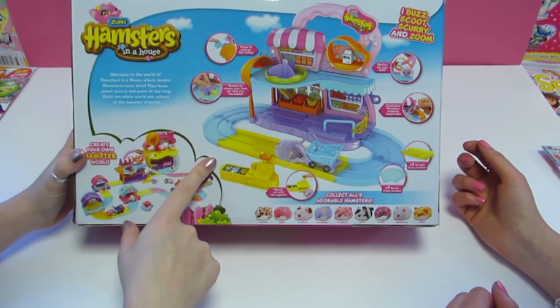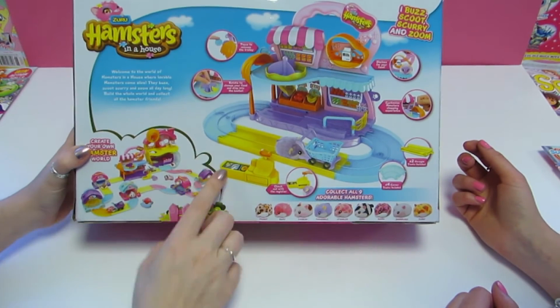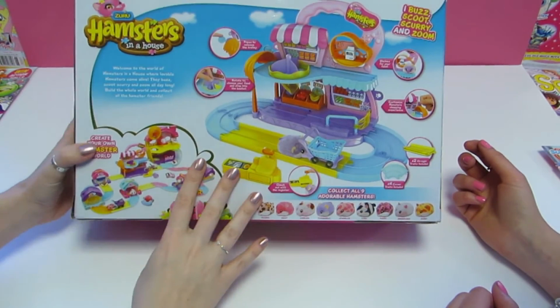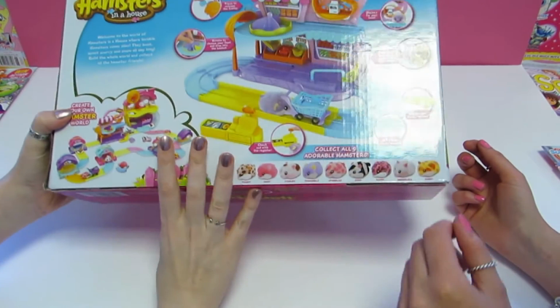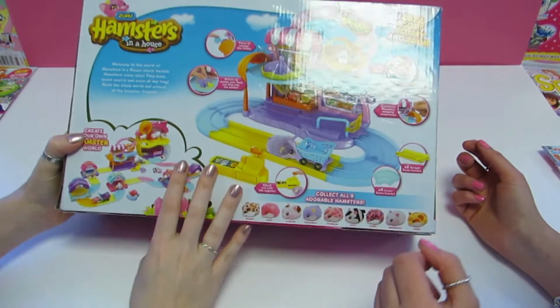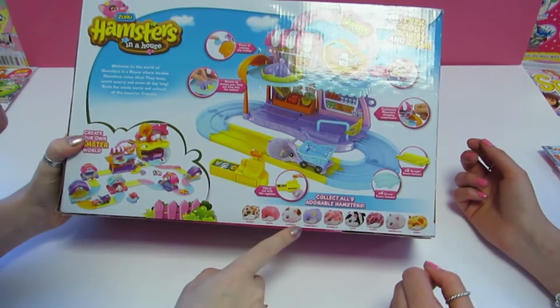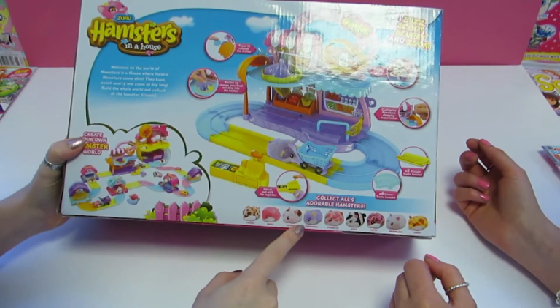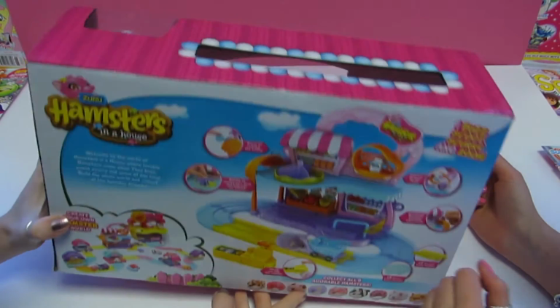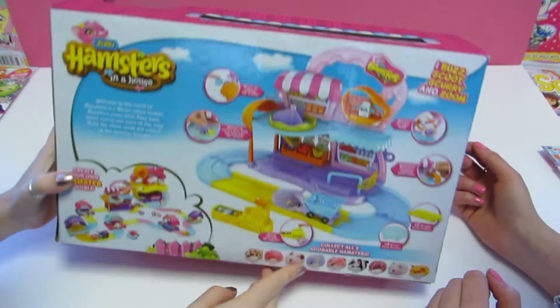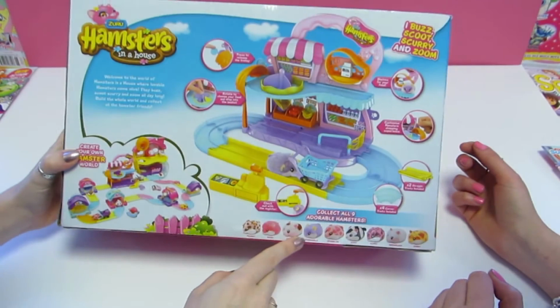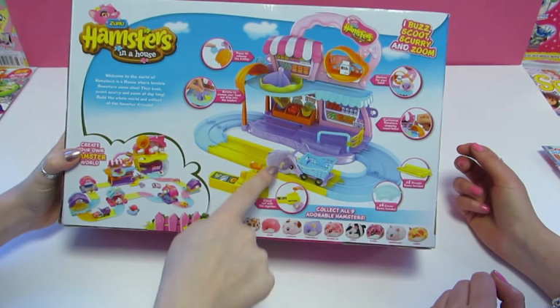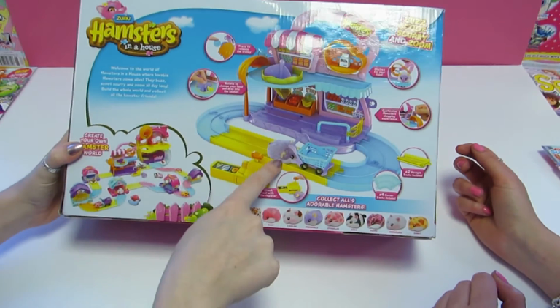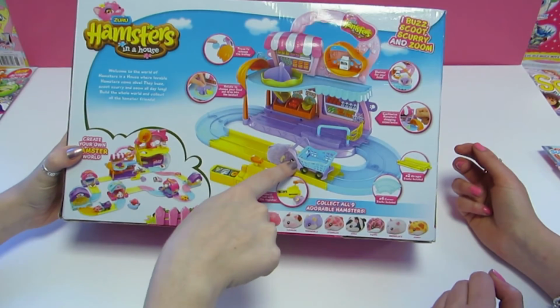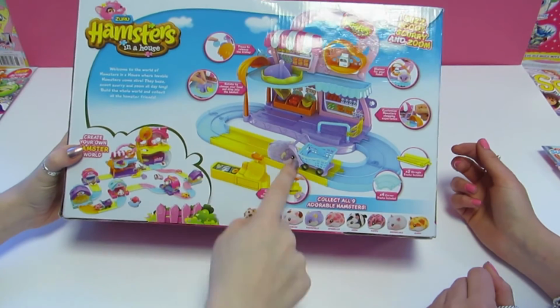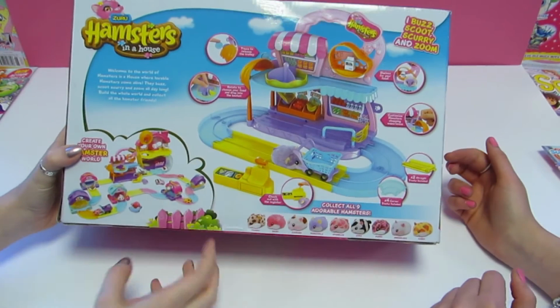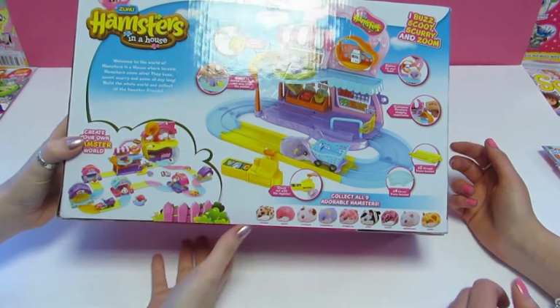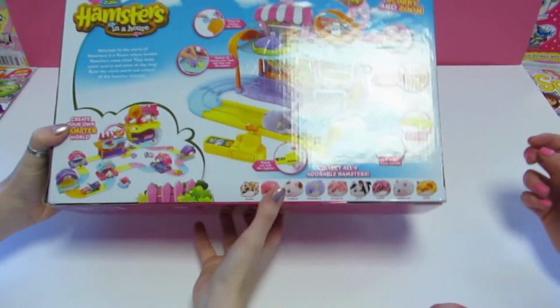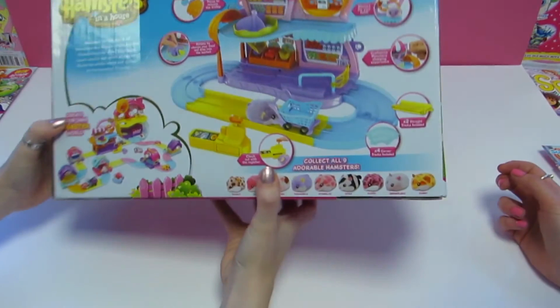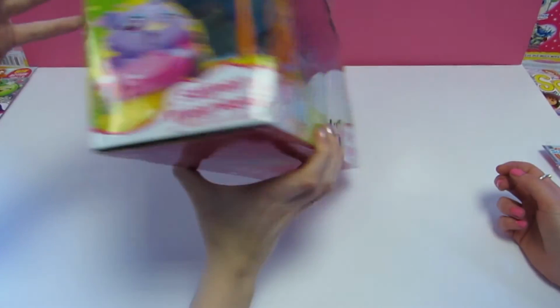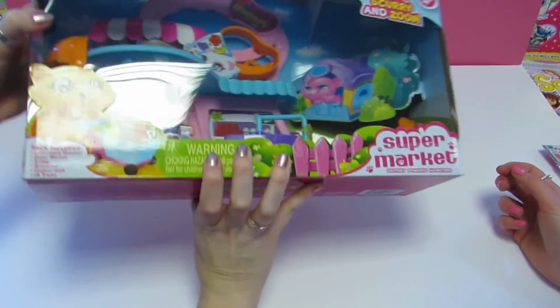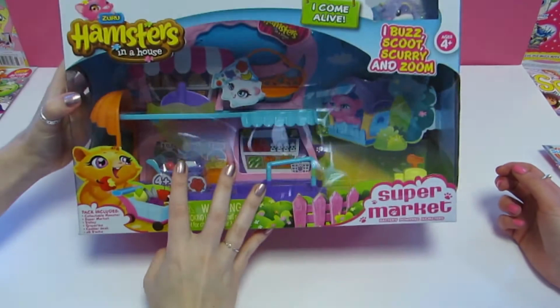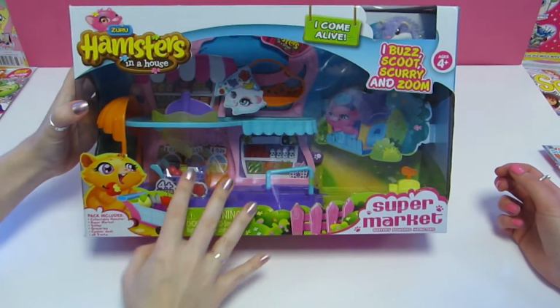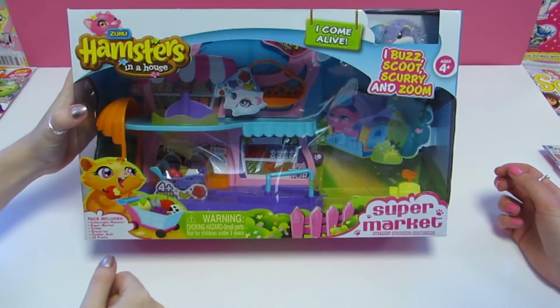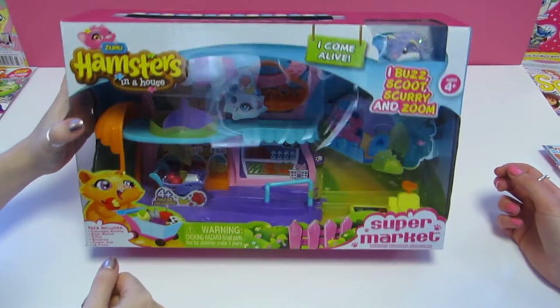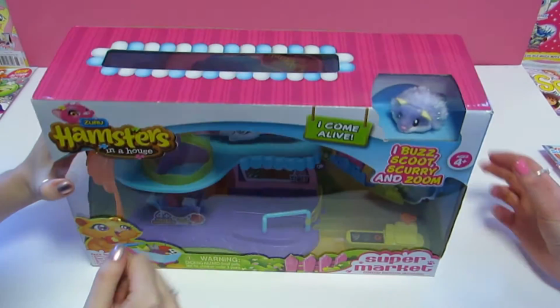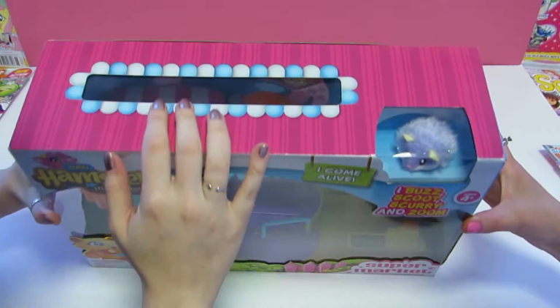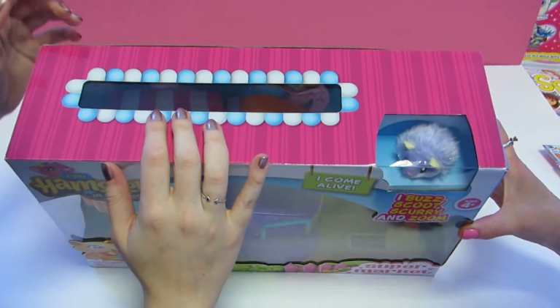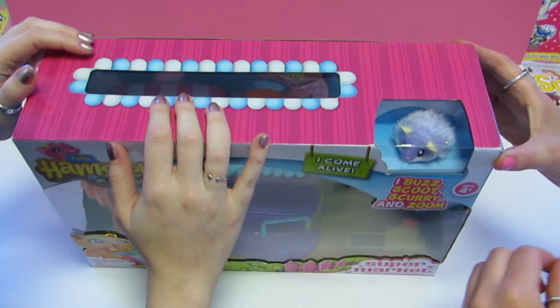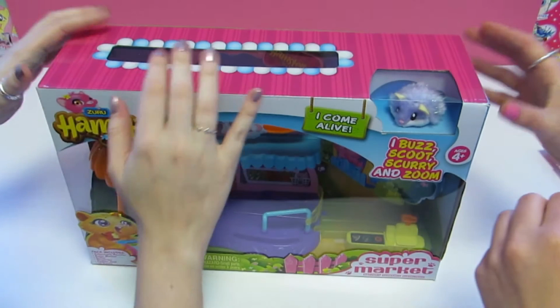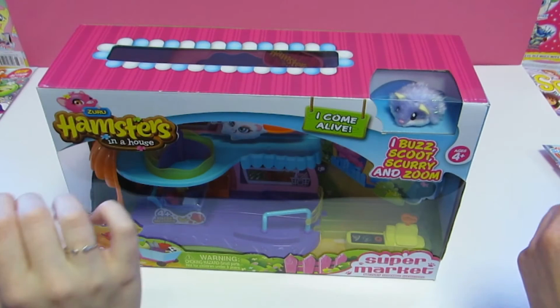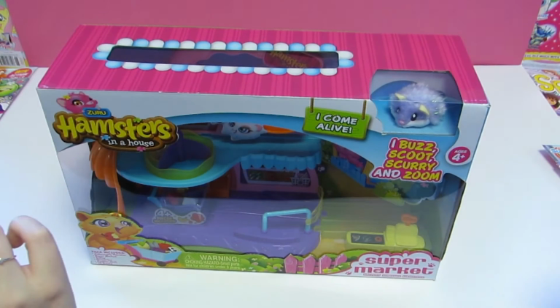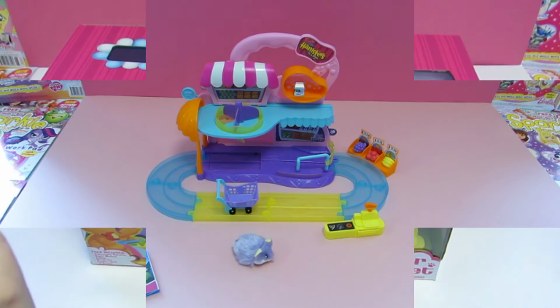Which hamster have we got? Oh, we've got Periwinkle! It pushes the little trolley with its nose. So if we take it out the box, yeah, have a look at it.